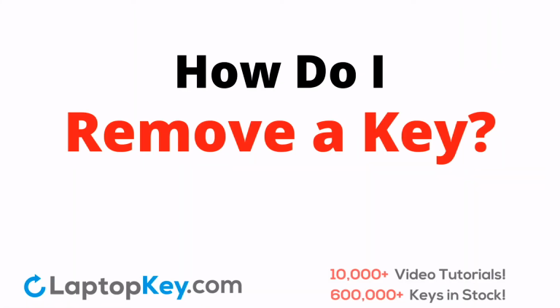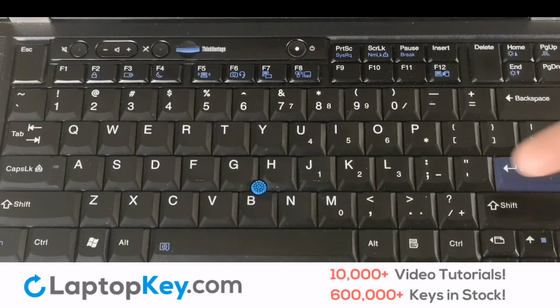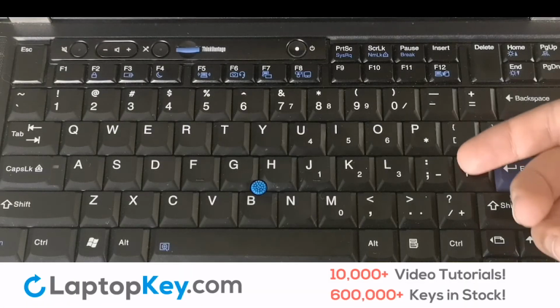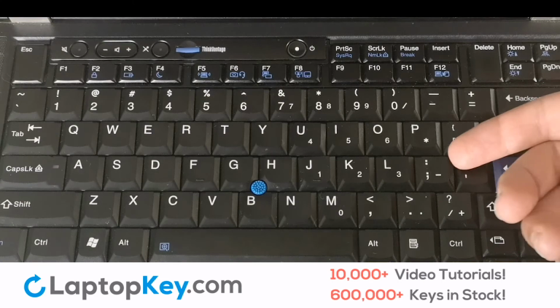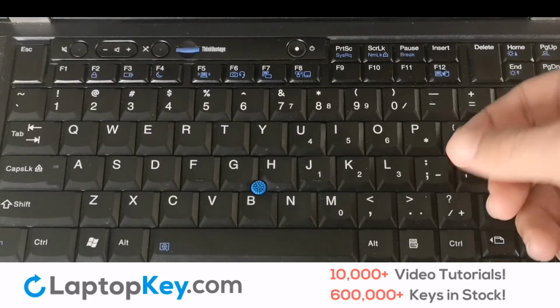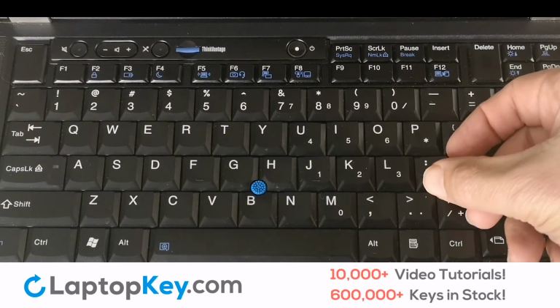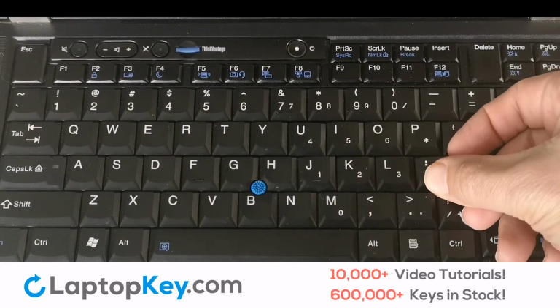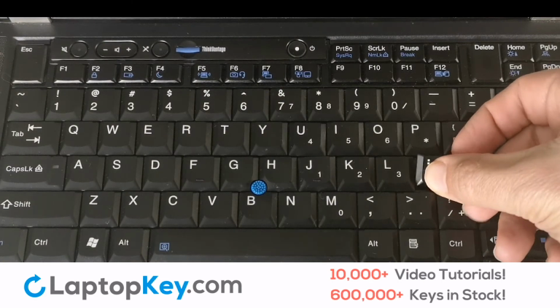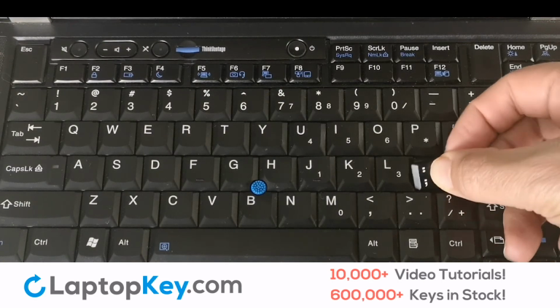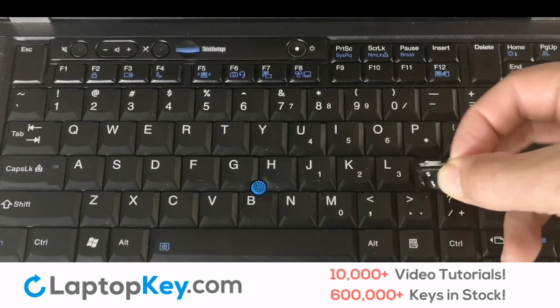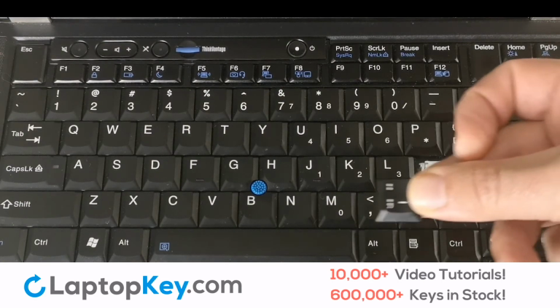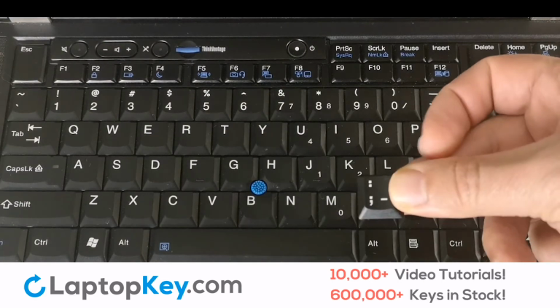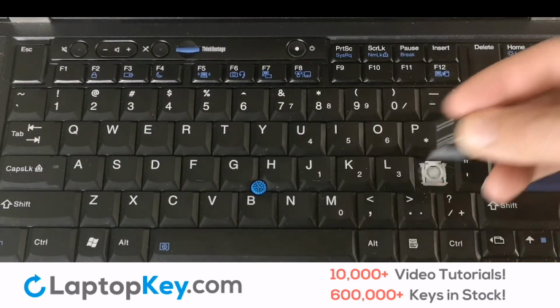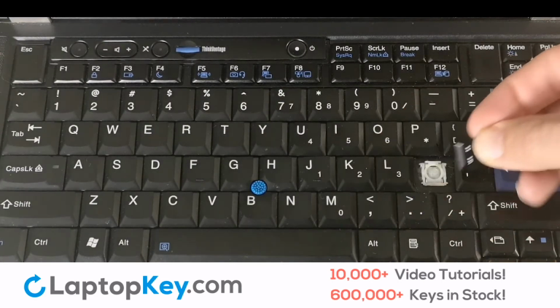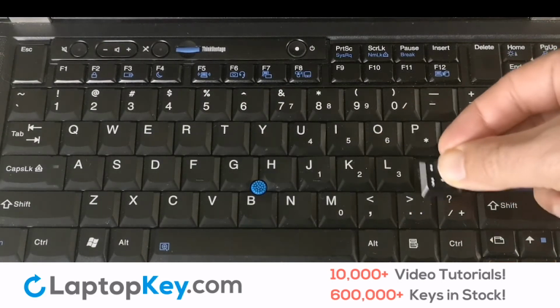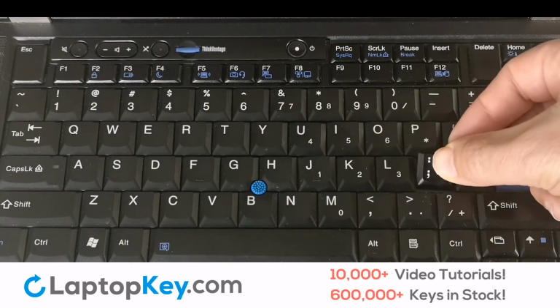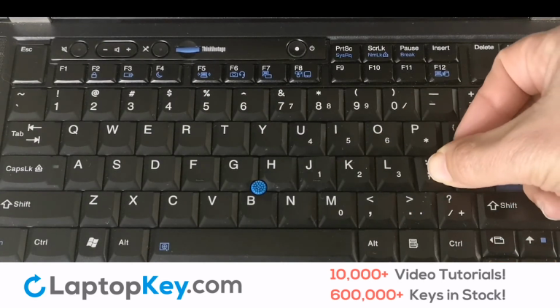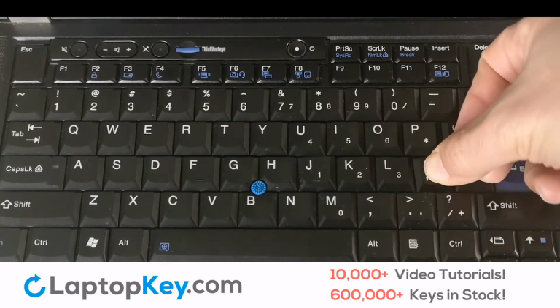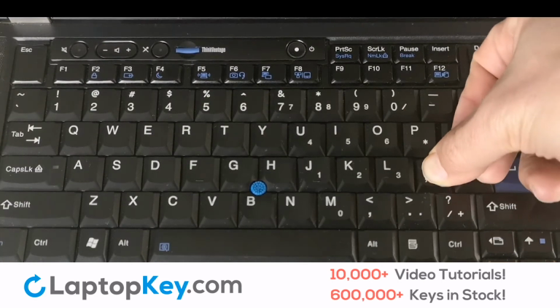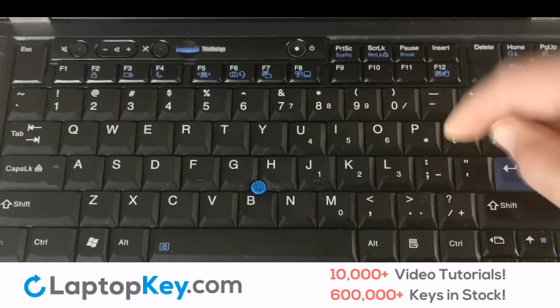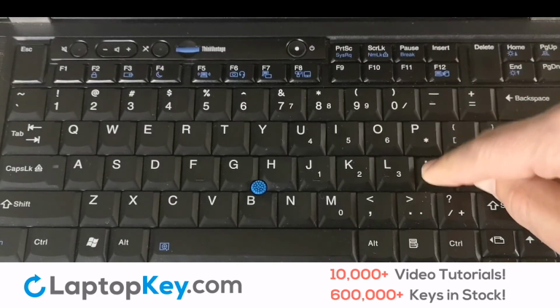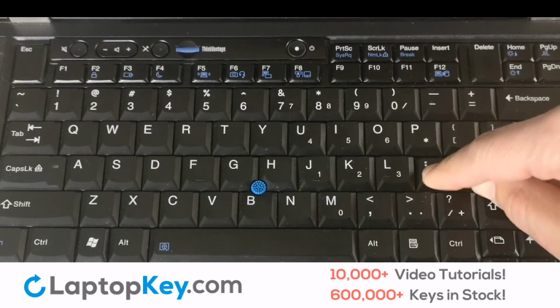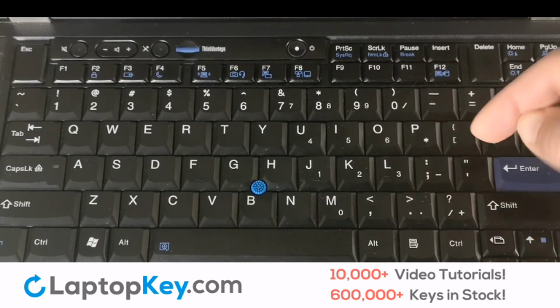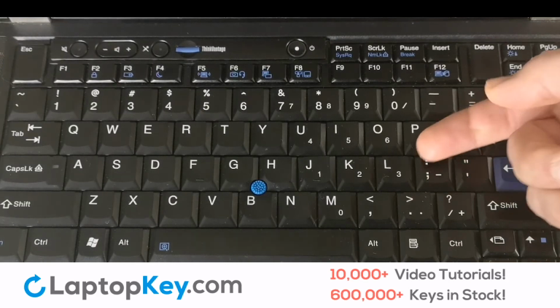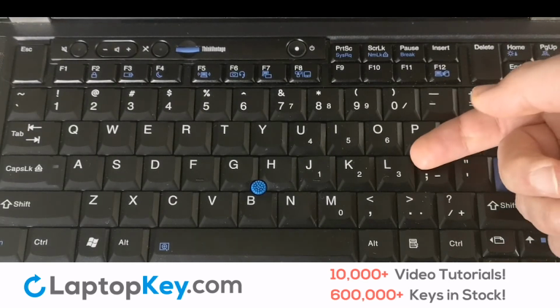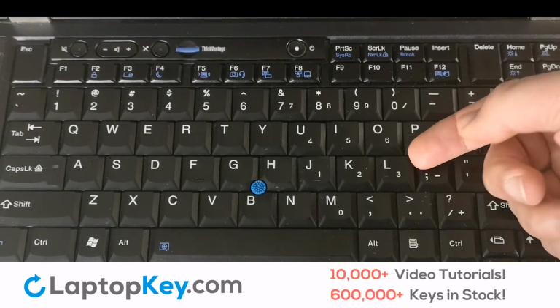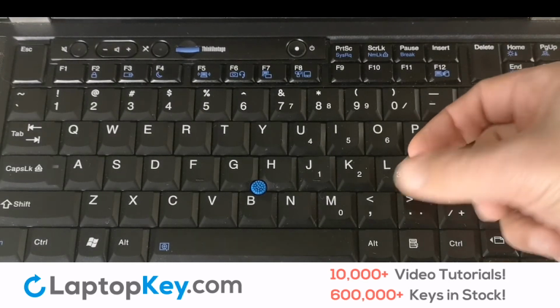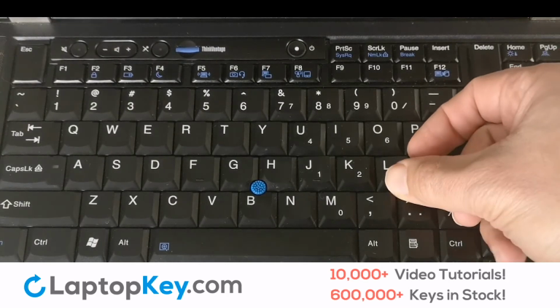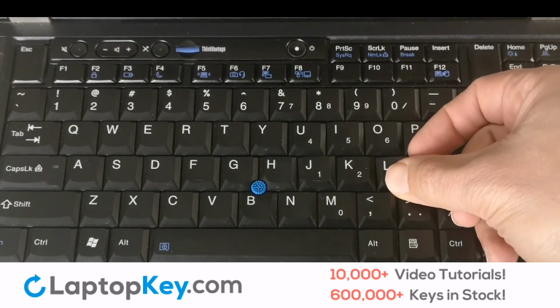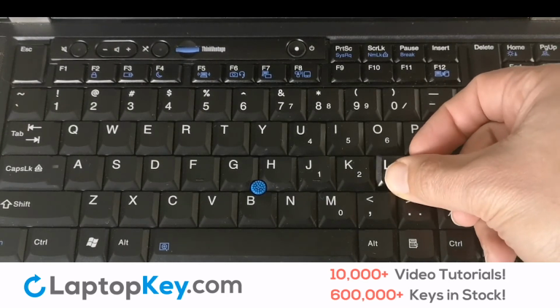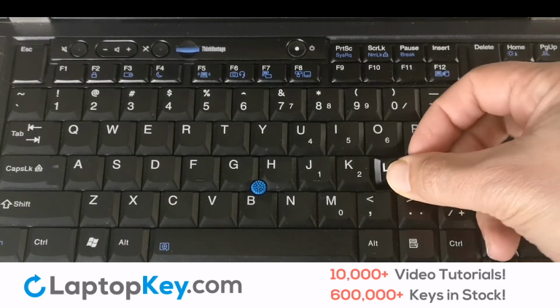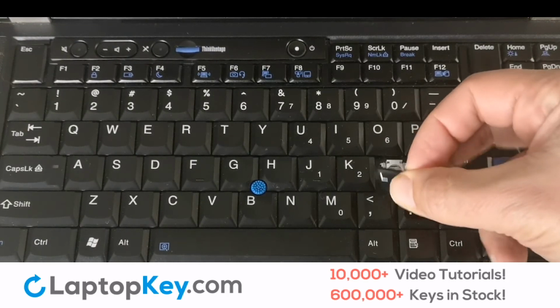We'll now show you how to remove a laptop key. Simply pull on the edge of the key in a gentle but firm motion. Lift up and remove the key. It's that simple.